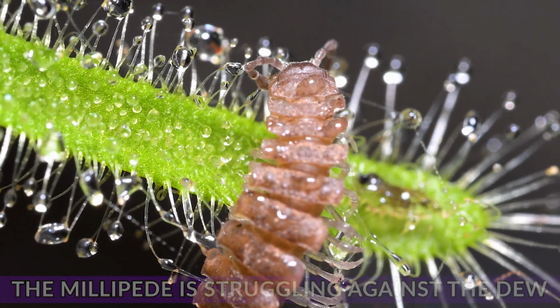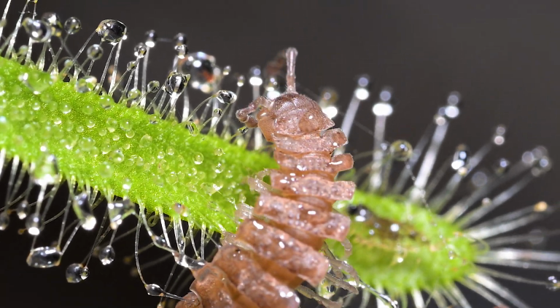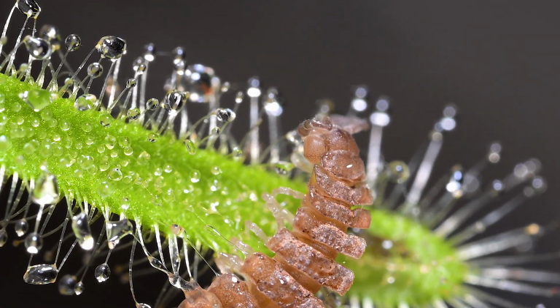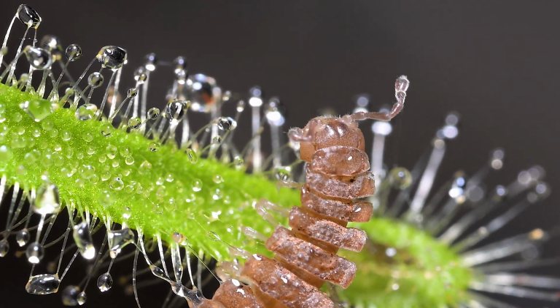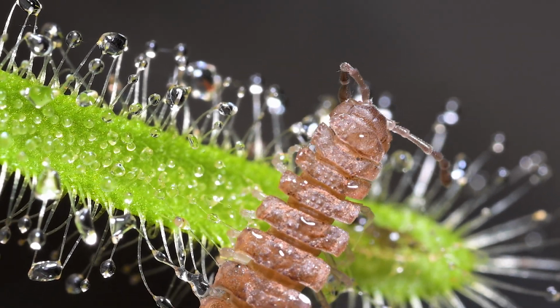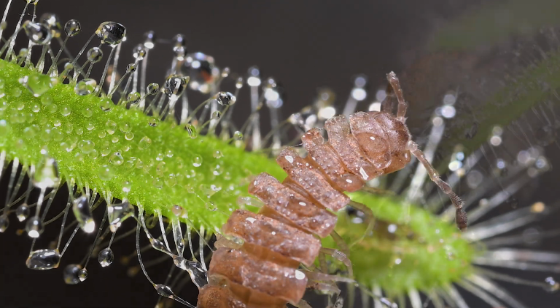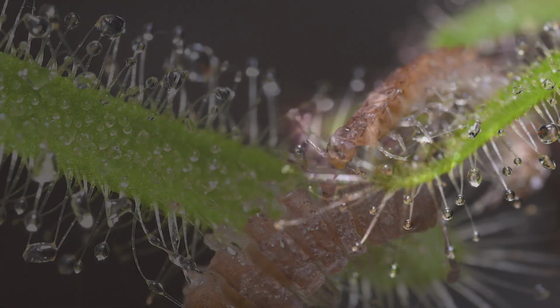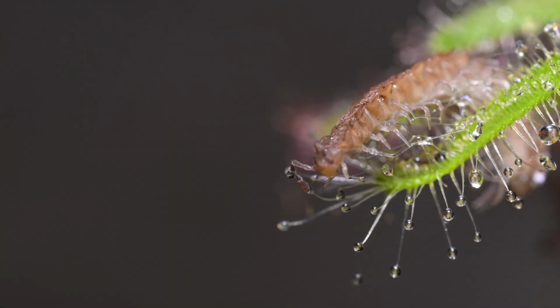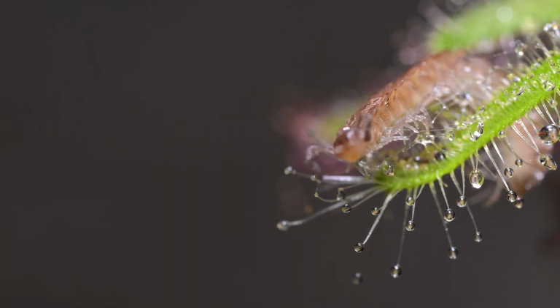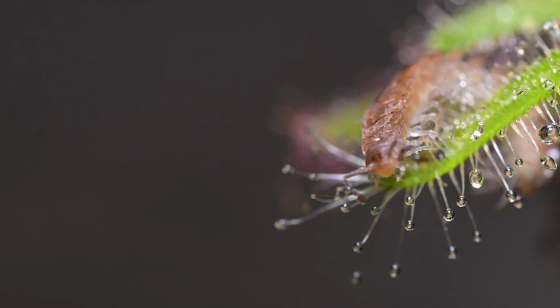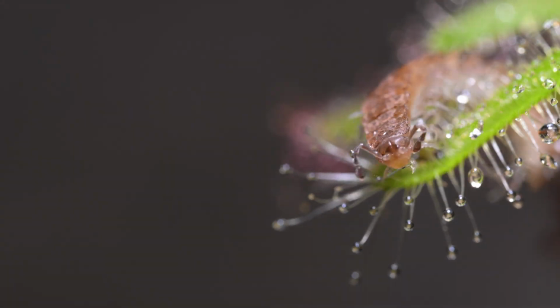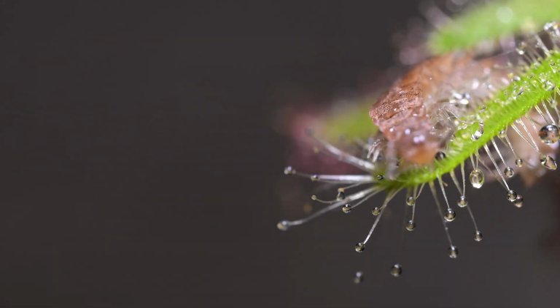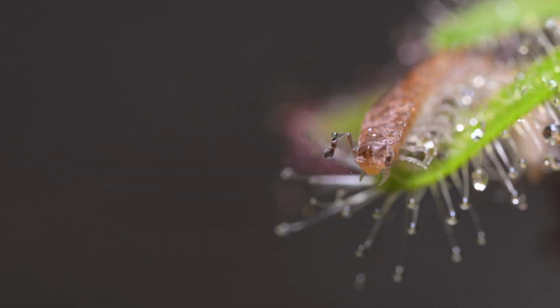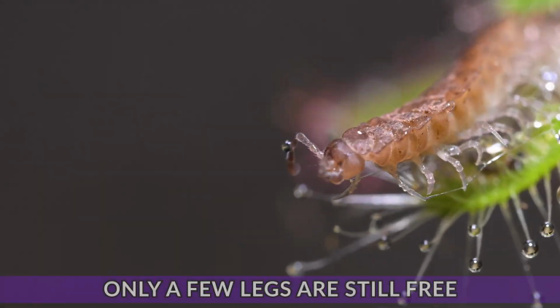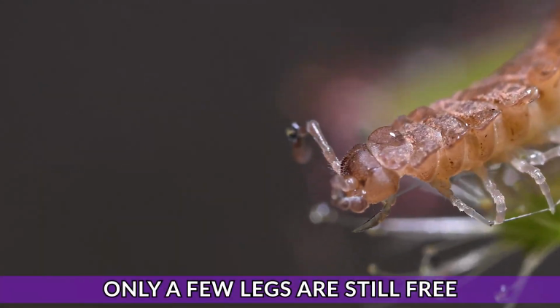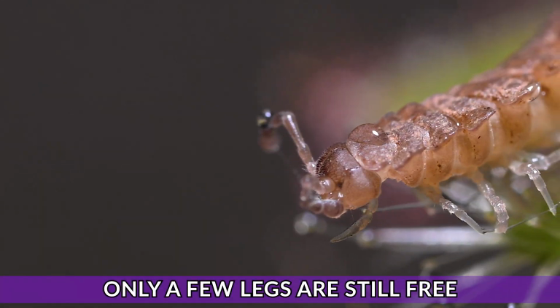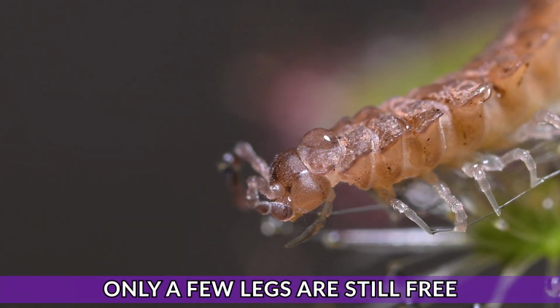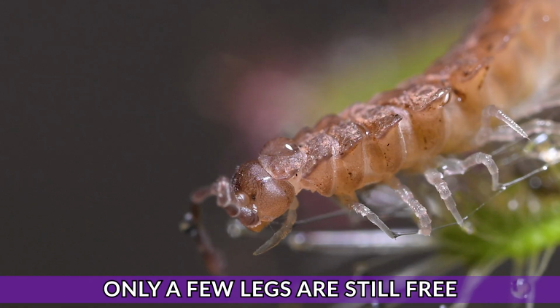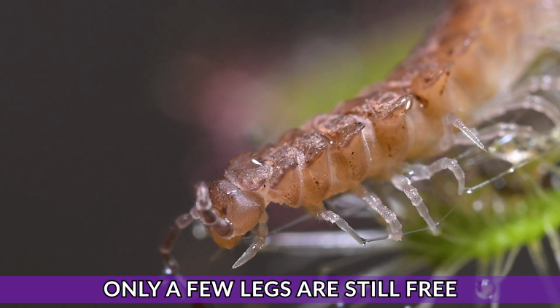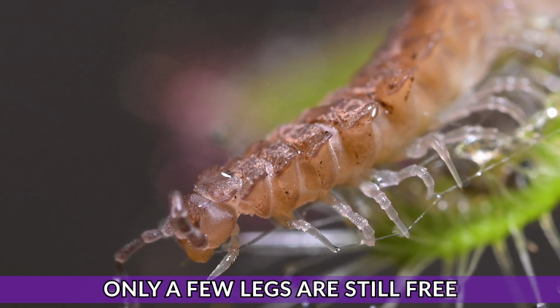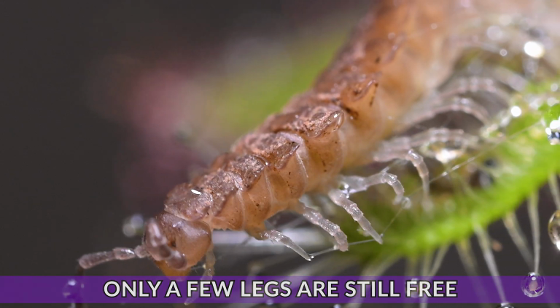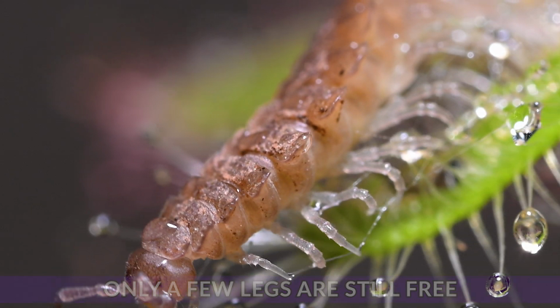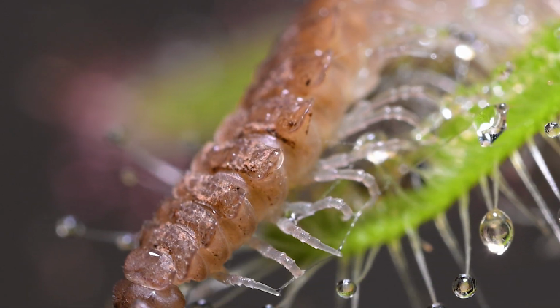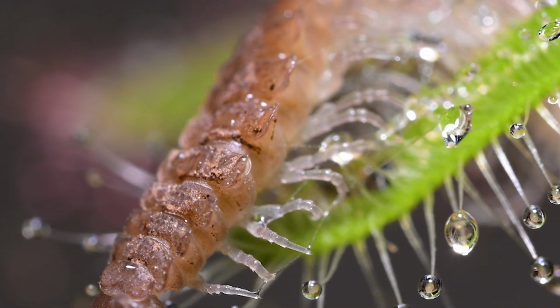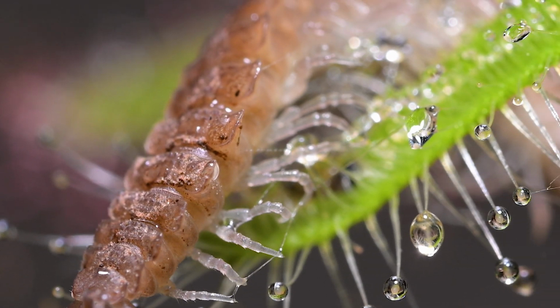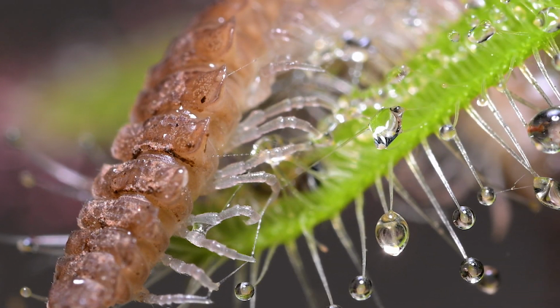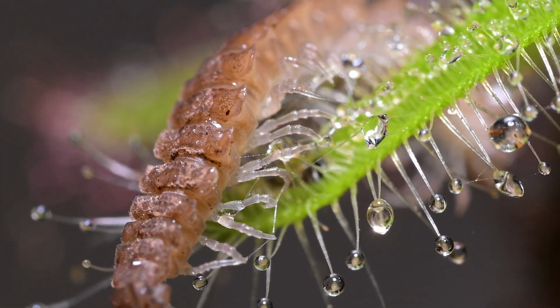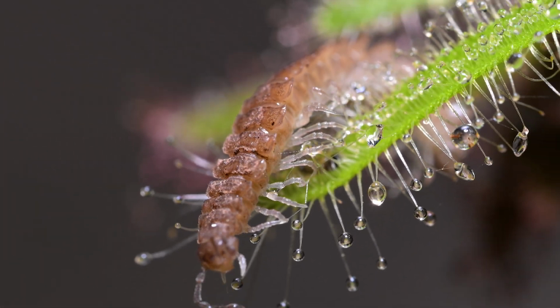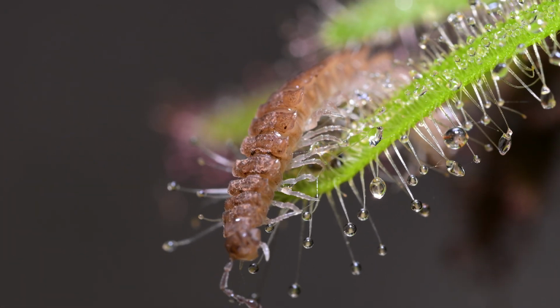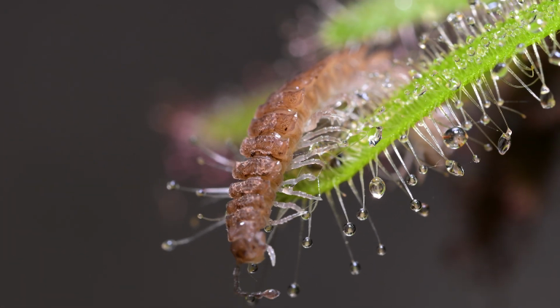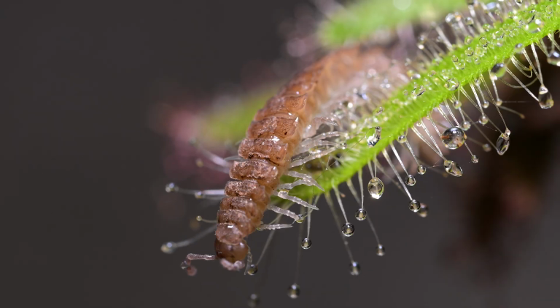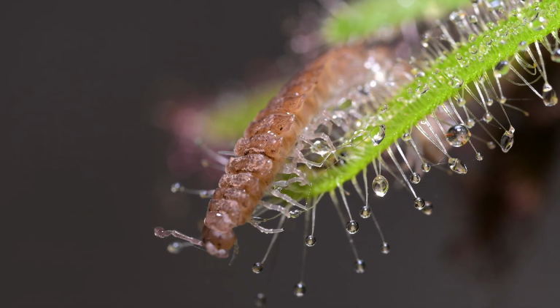The millipede. As it squirms, it gets more and more tangled, and only a few legs are still free. However, with 40 legs, it is more powerful than you may think.